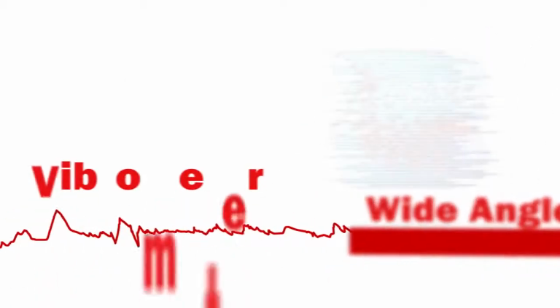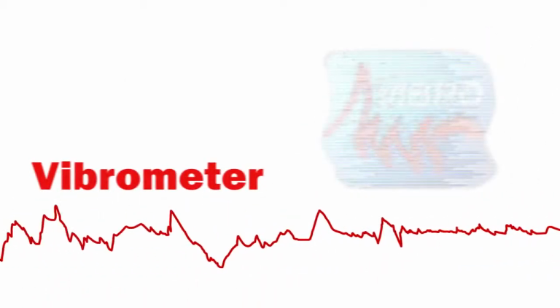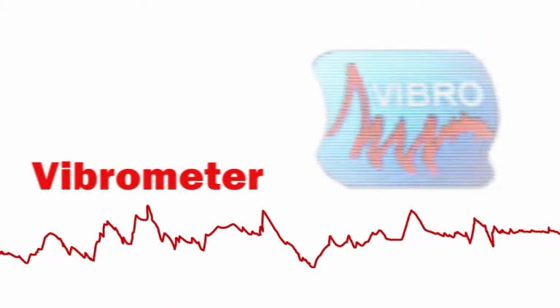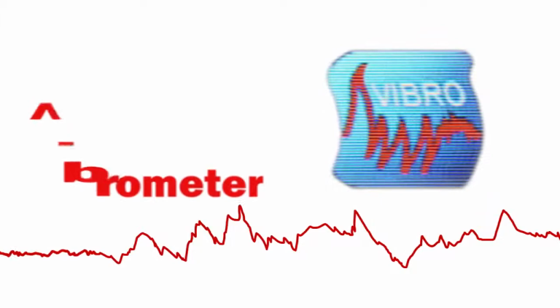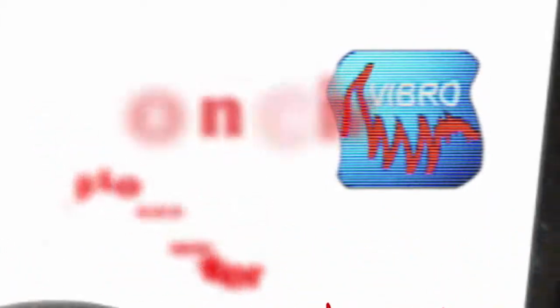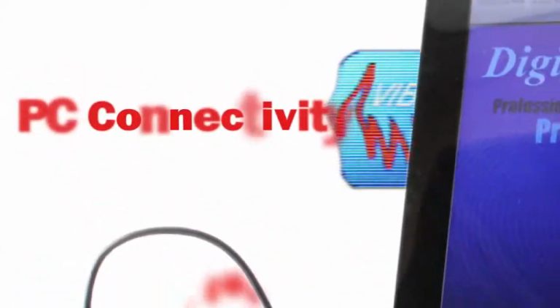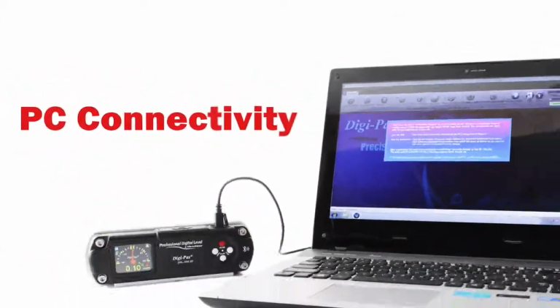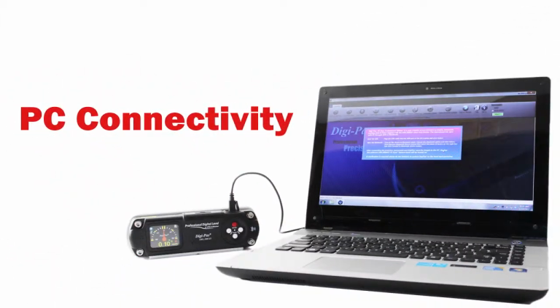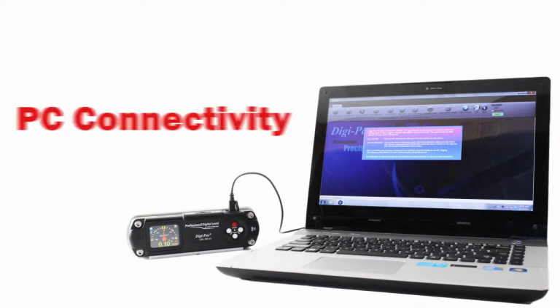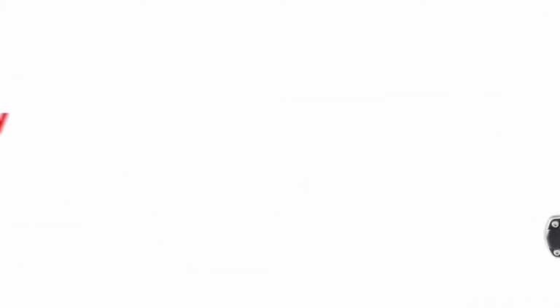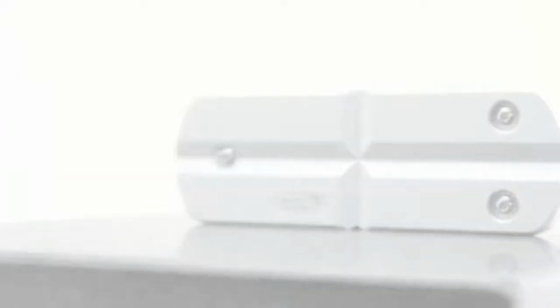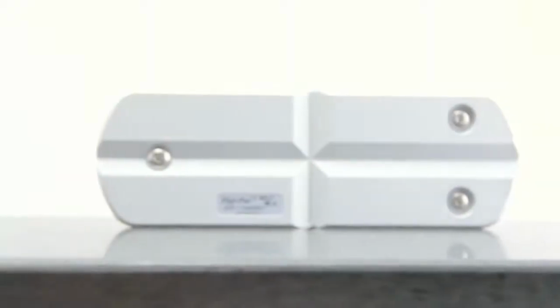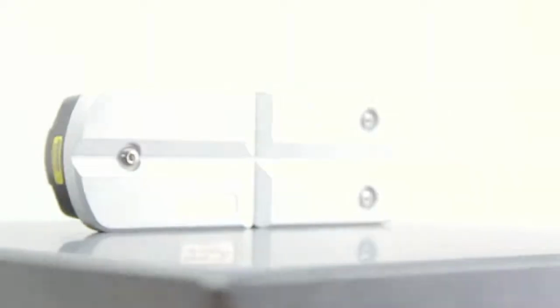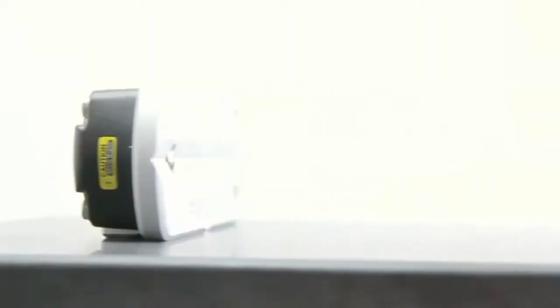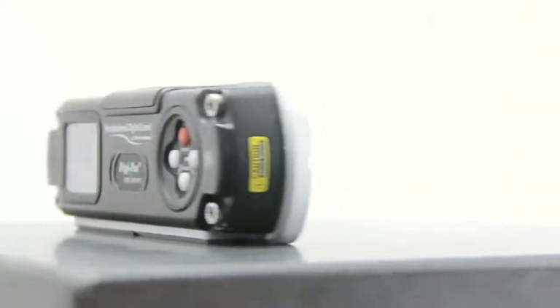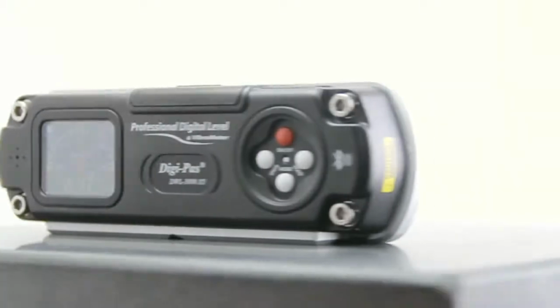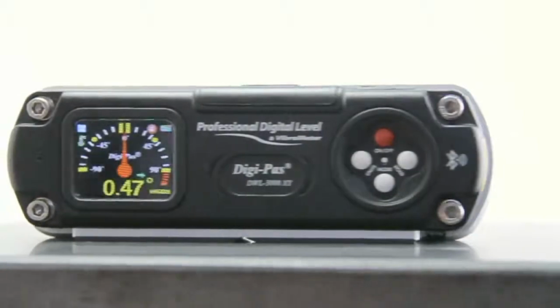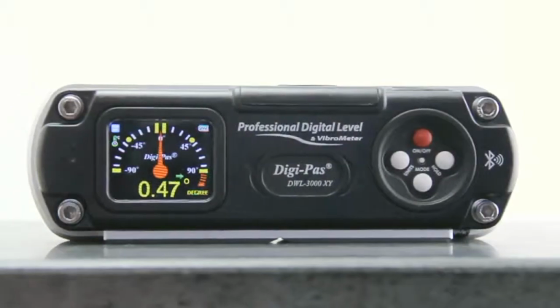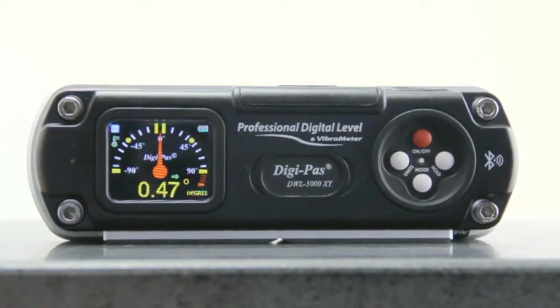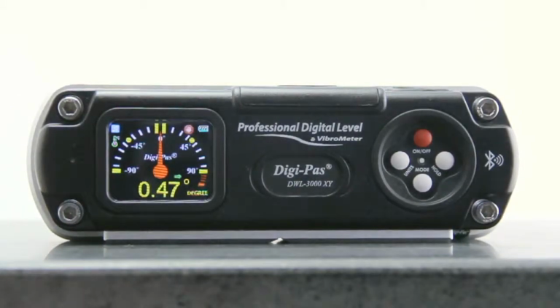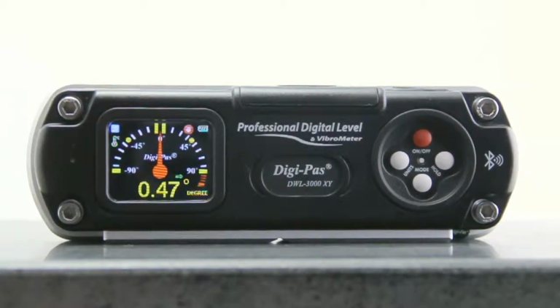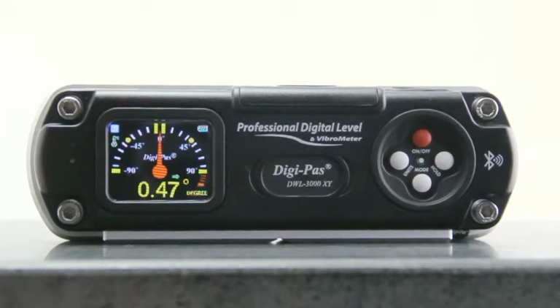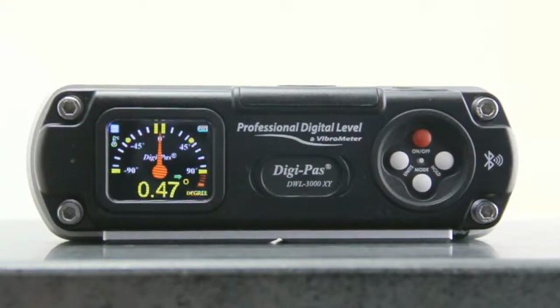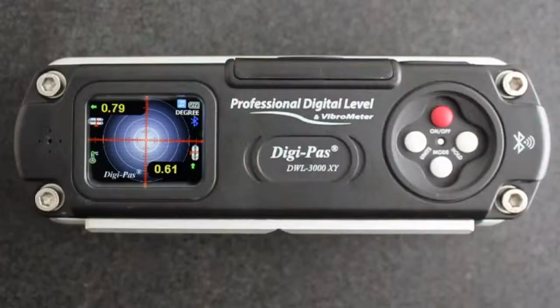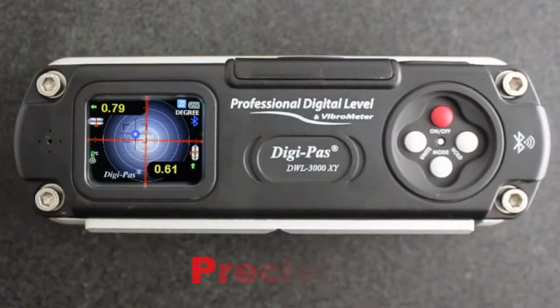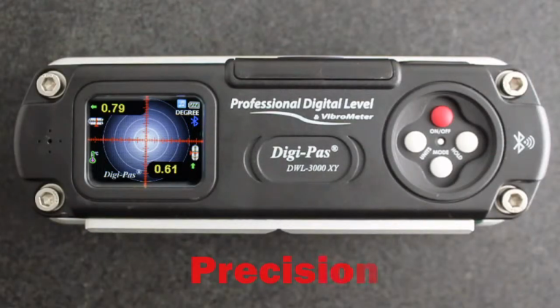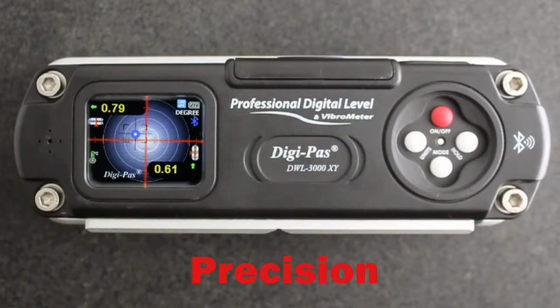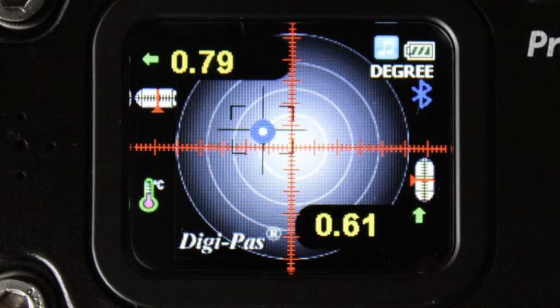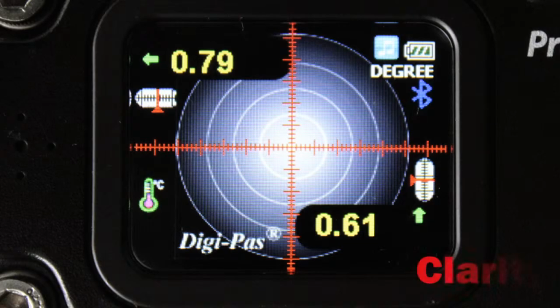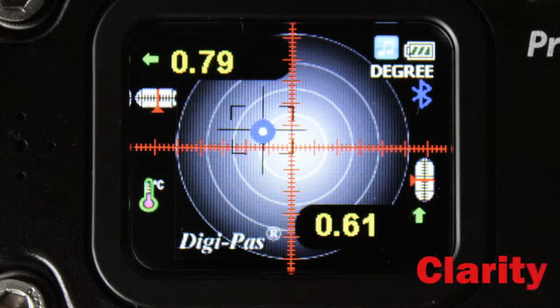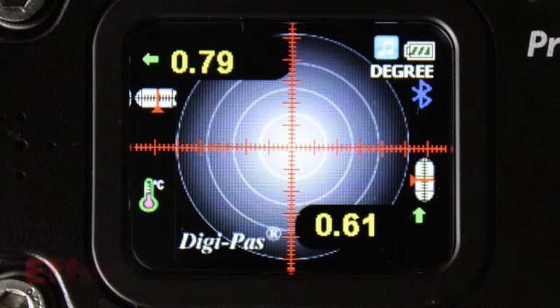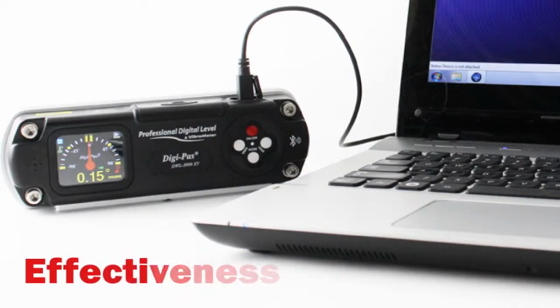a built-in vibrometer, and PC connectivity, the DWL3000XY showcases the latest technology in leveling instrumentation — precision, clarity, effectiveness.